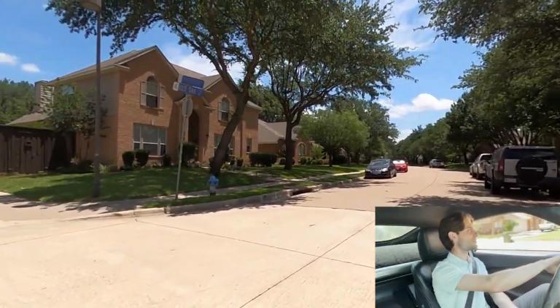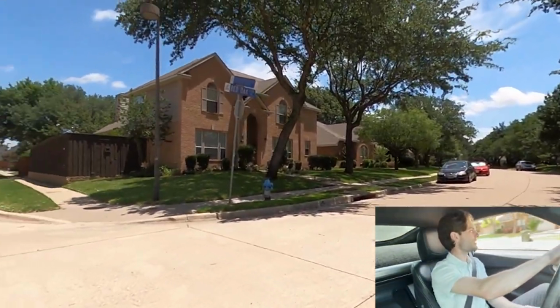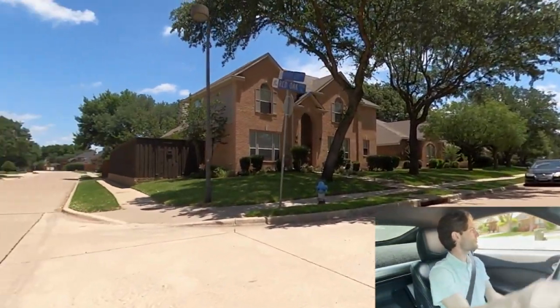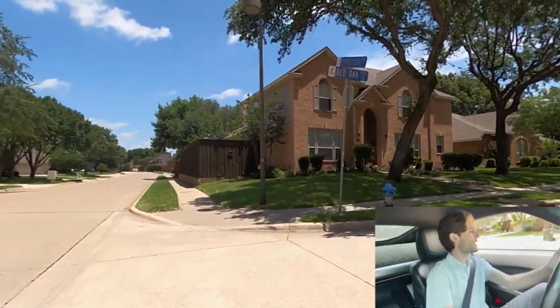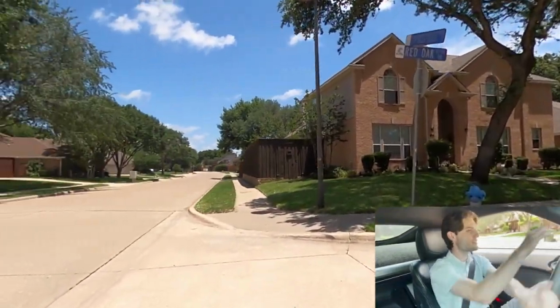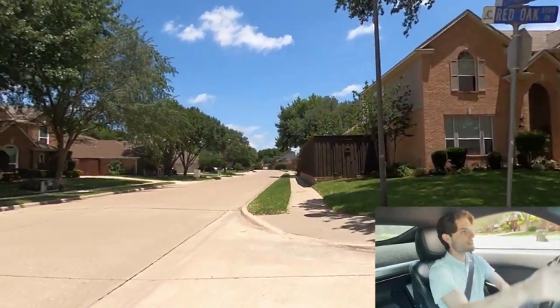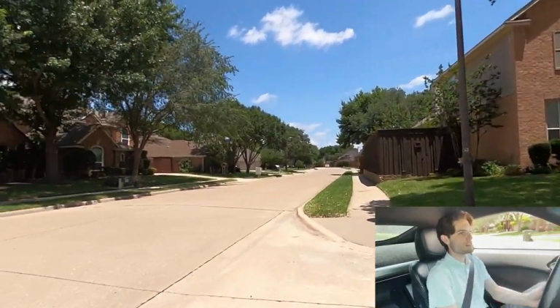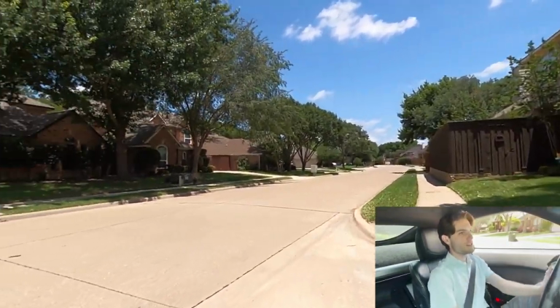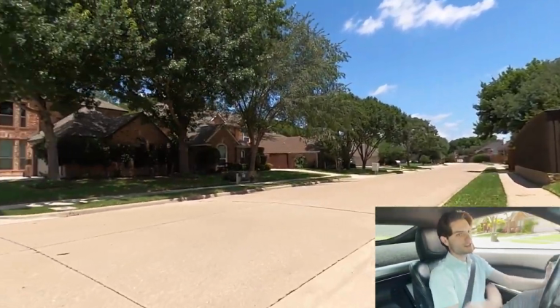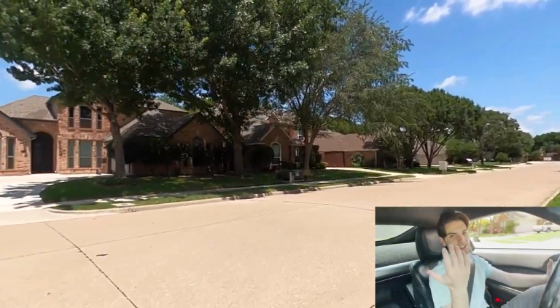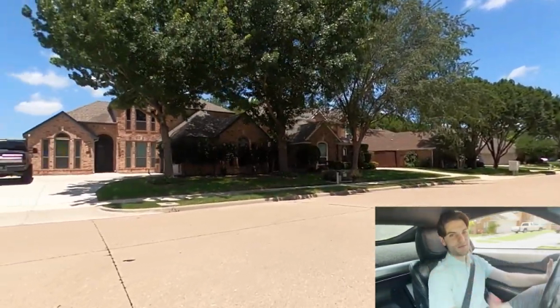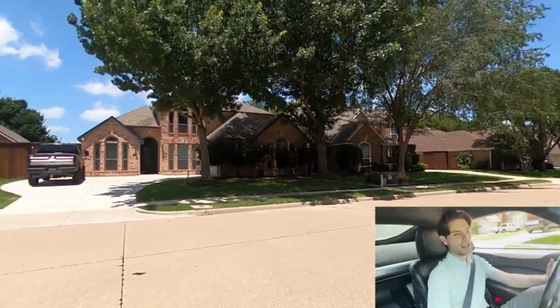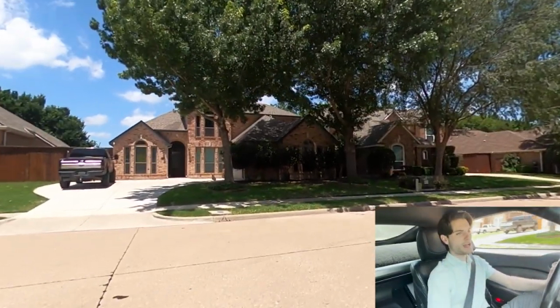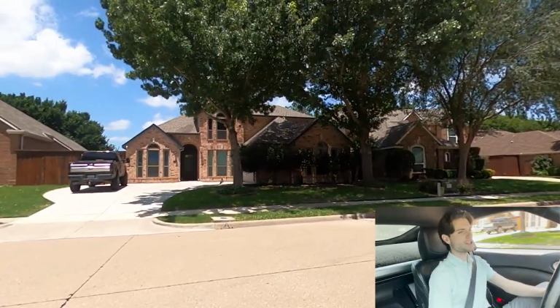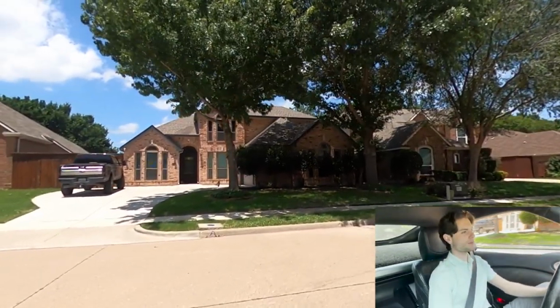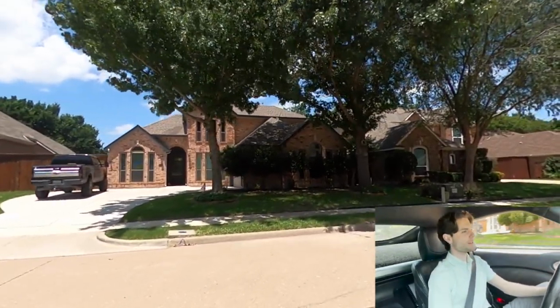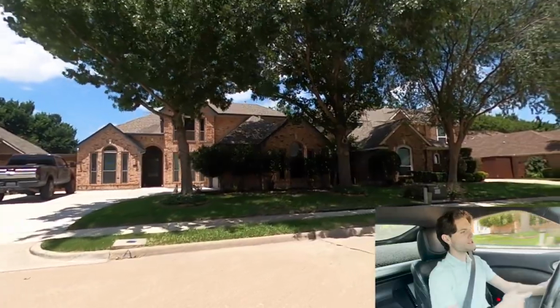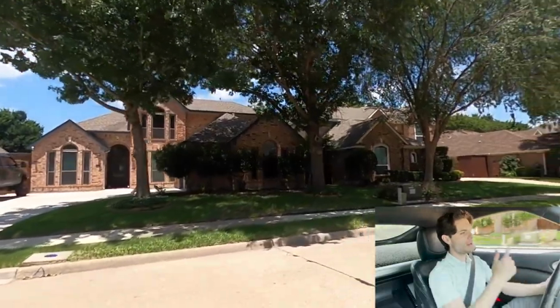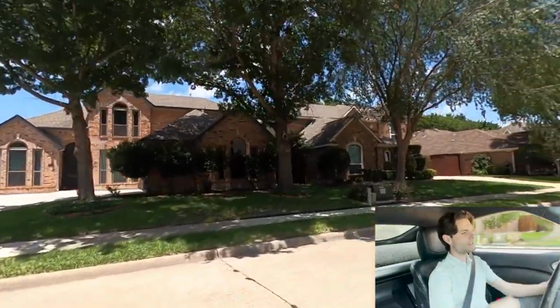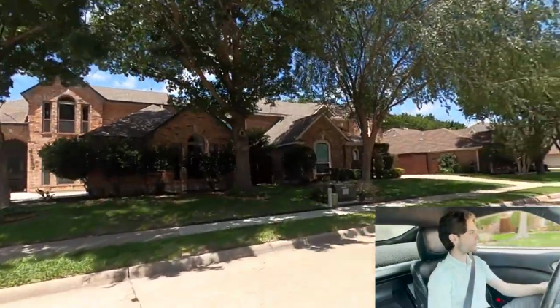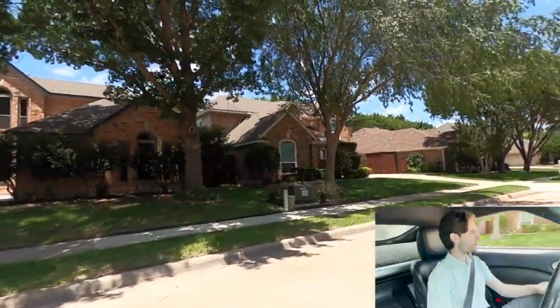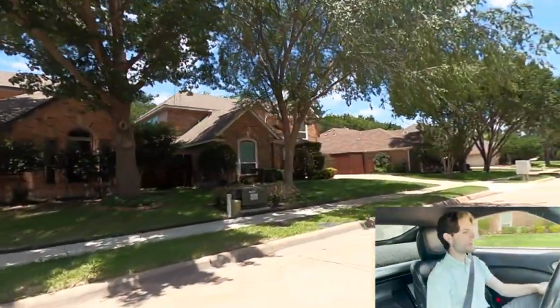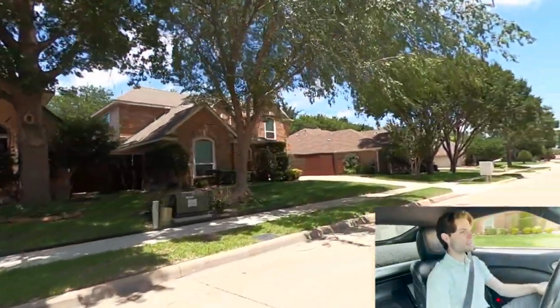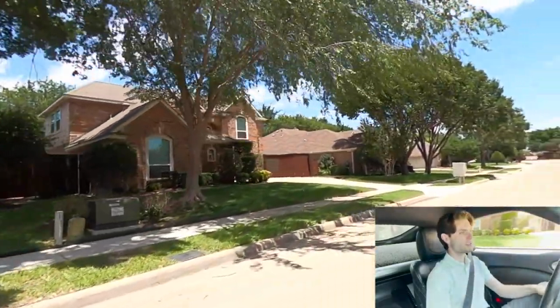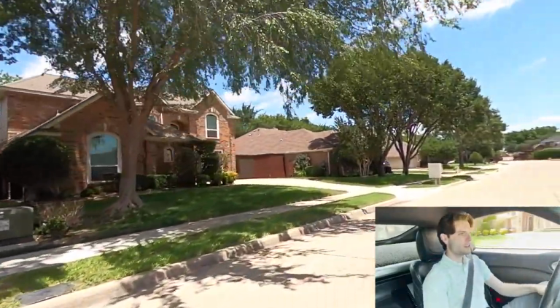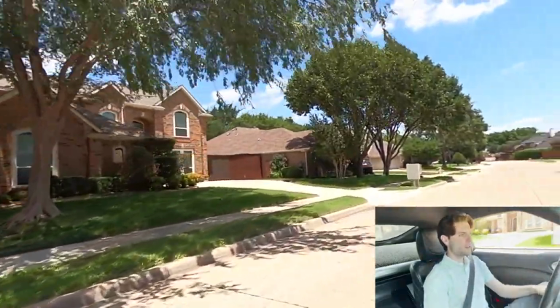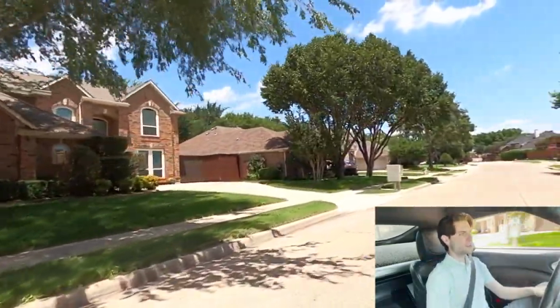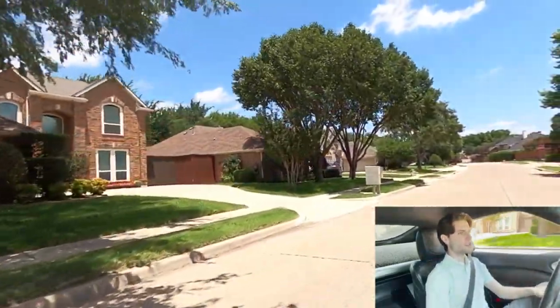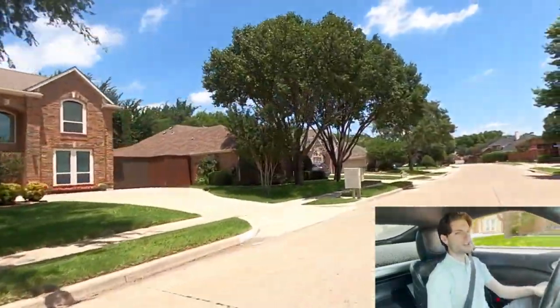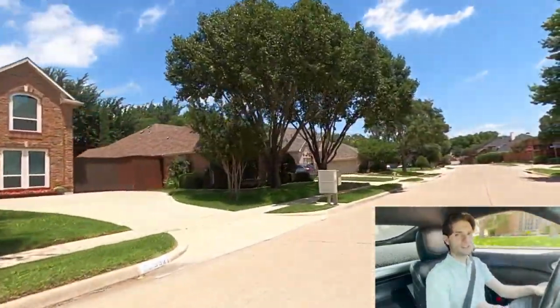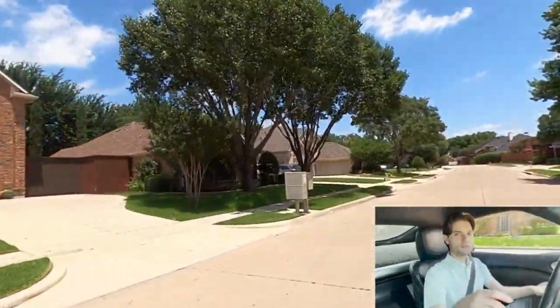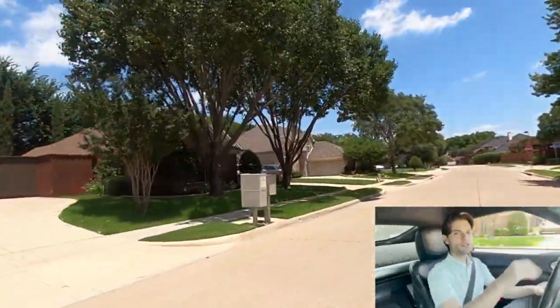So yeah, here's some more houses. I'll just kind of drive by — let me just drive down the street and show you guys.